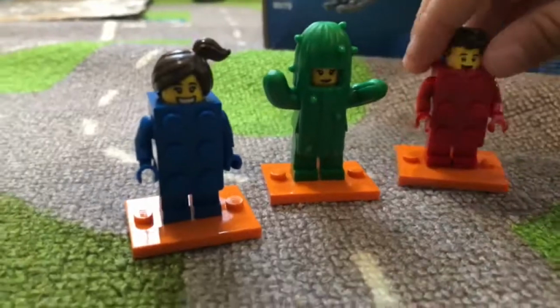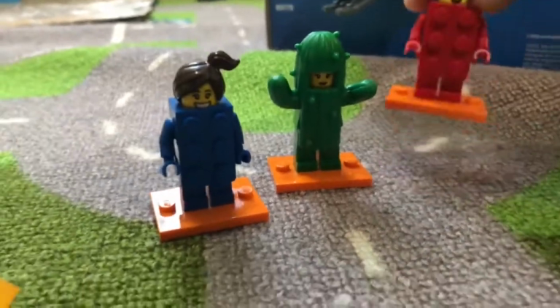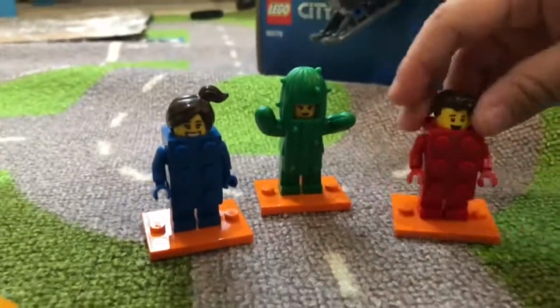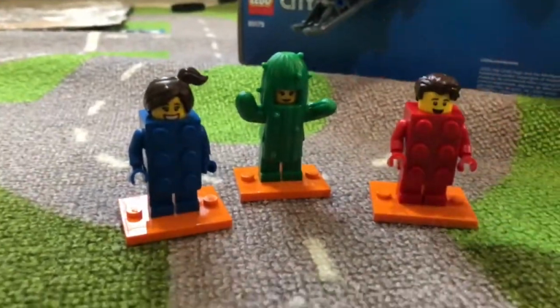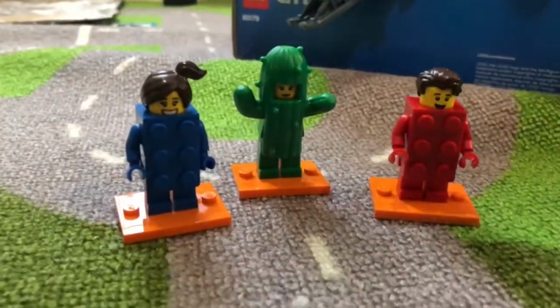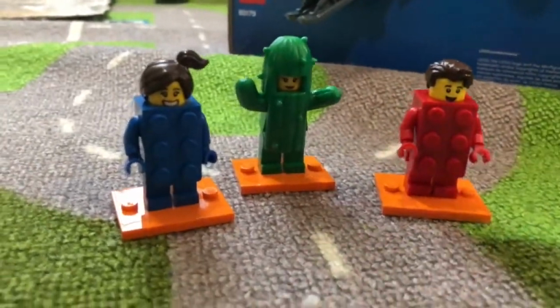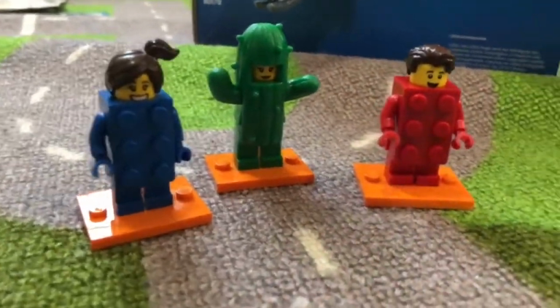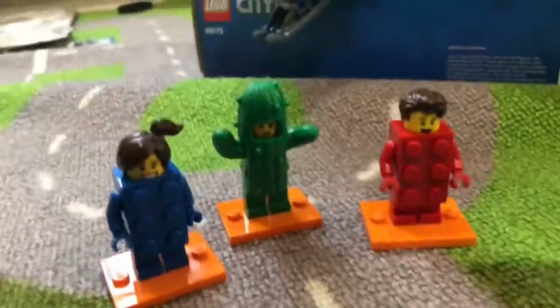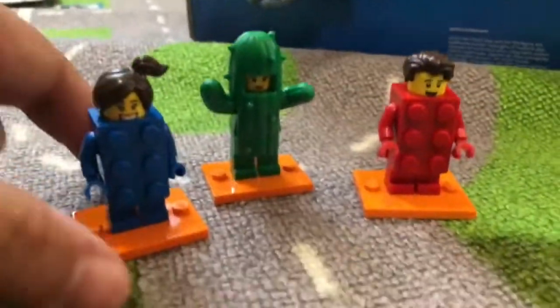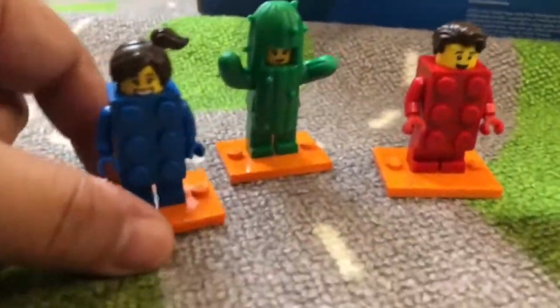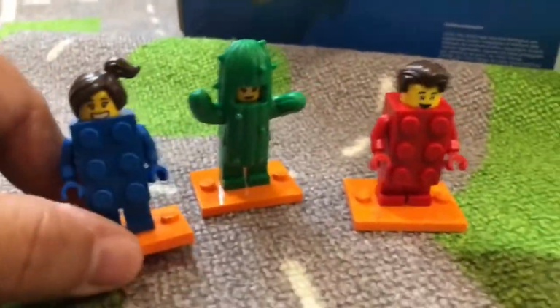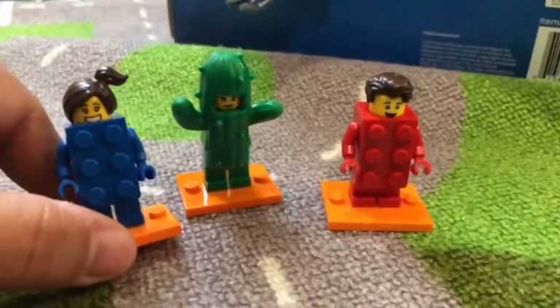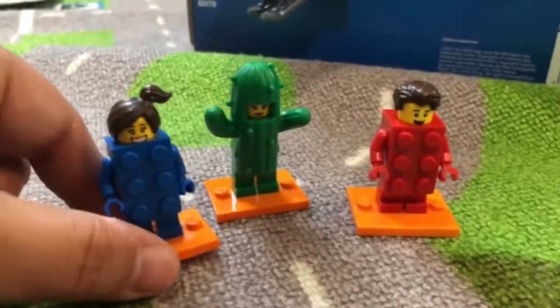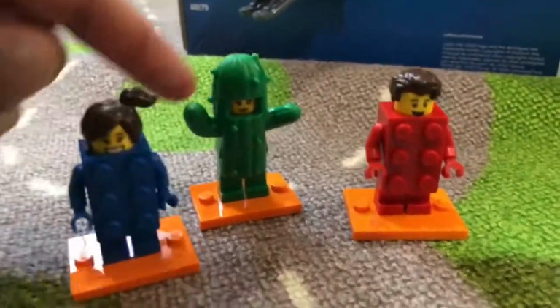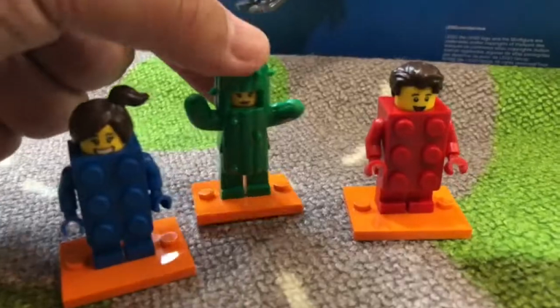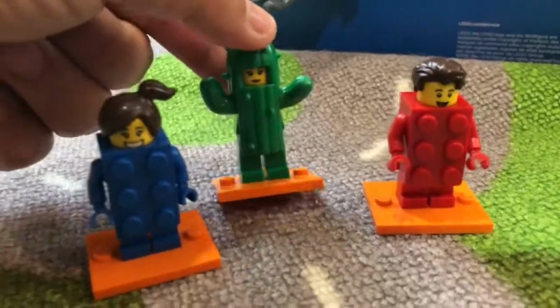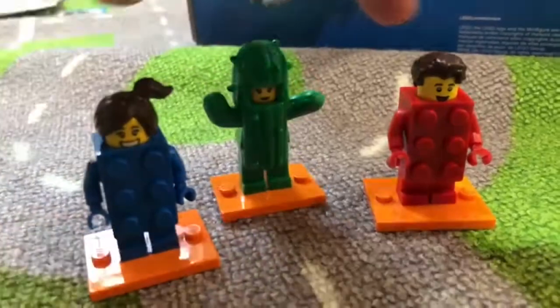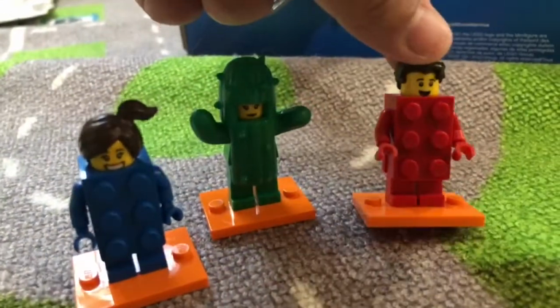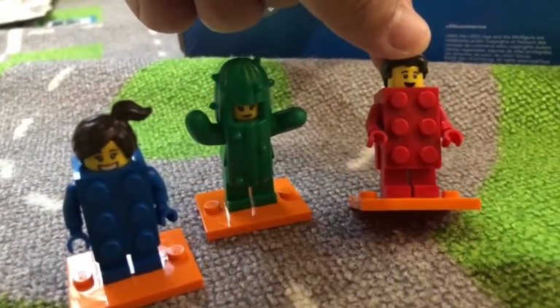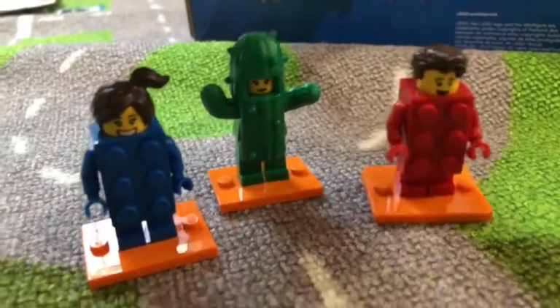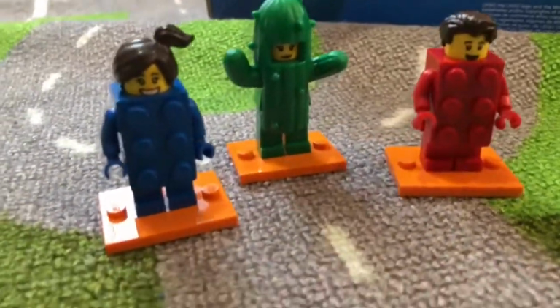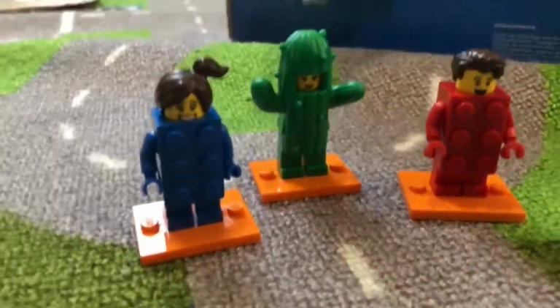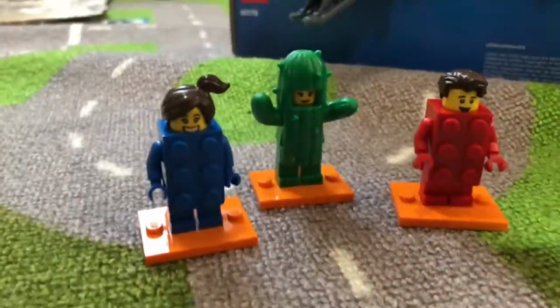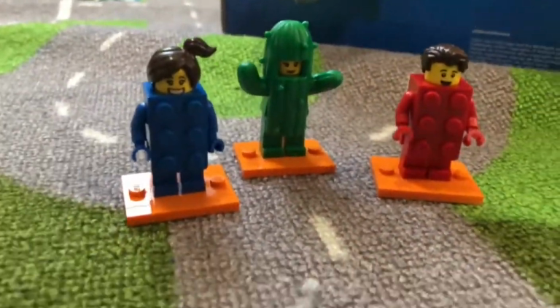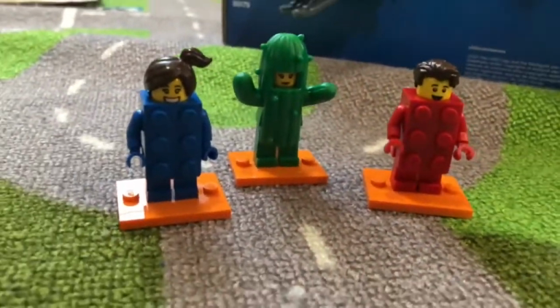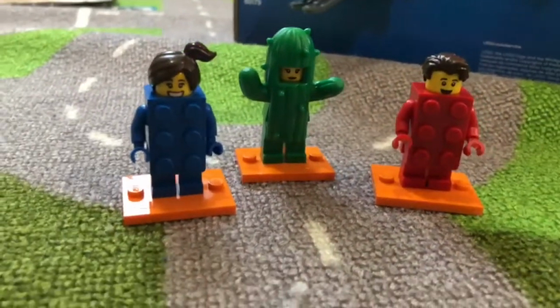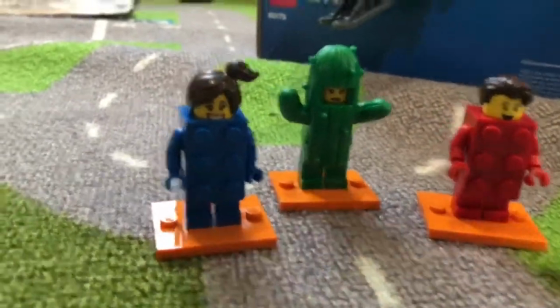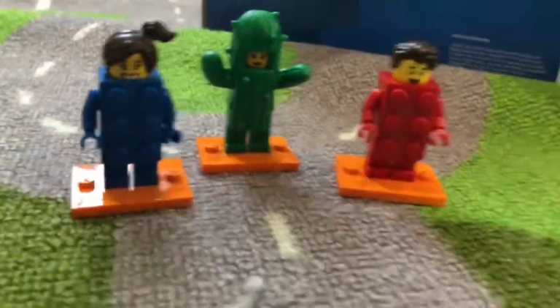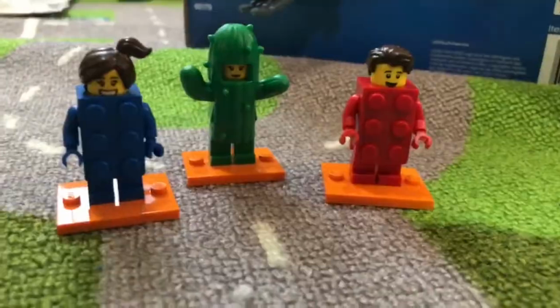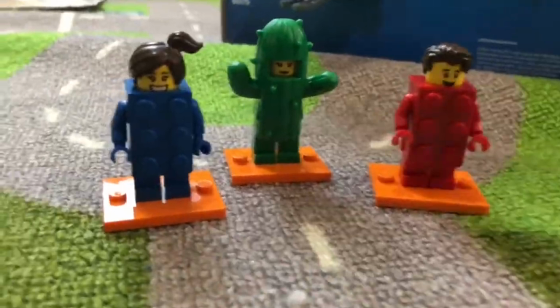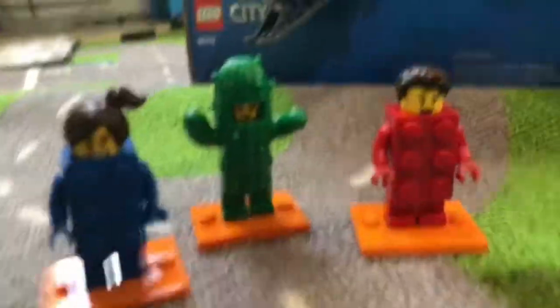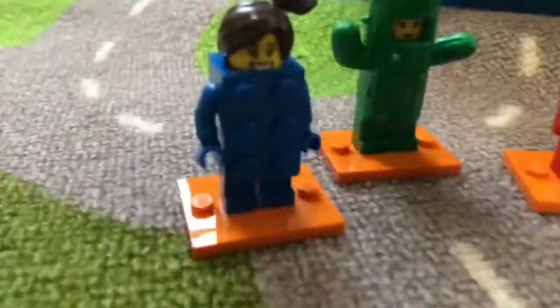These are our three minifigures from Series 18. Thanks for watching today's Lego Minifigure Minute. See y'all later, bye-bye!